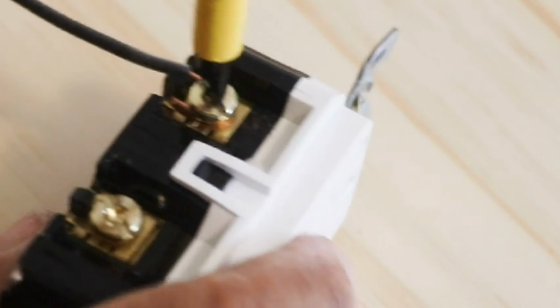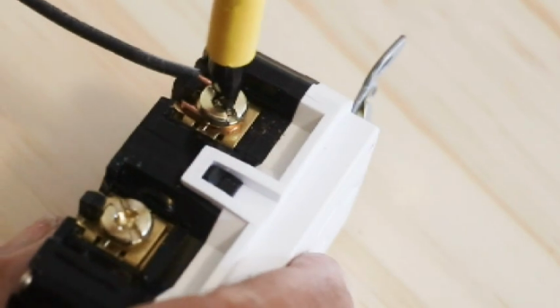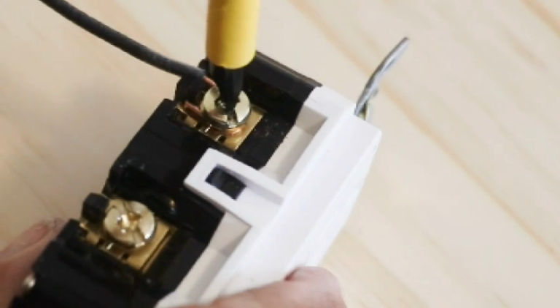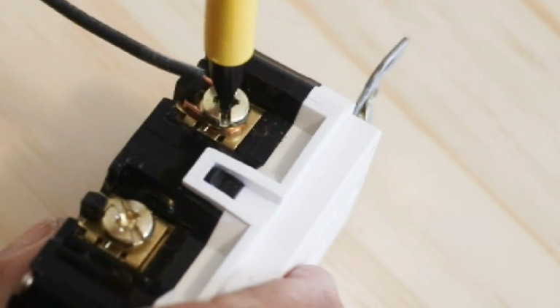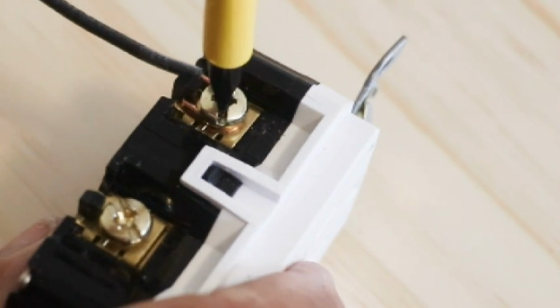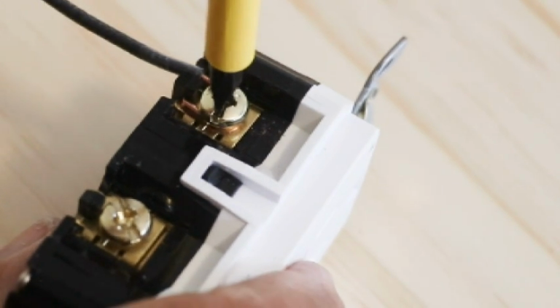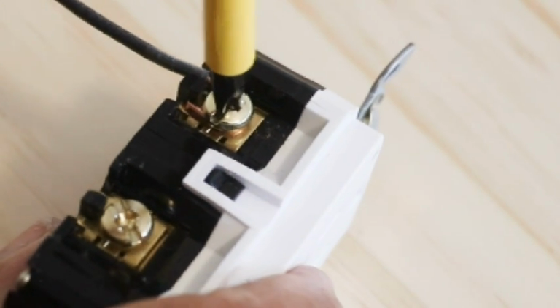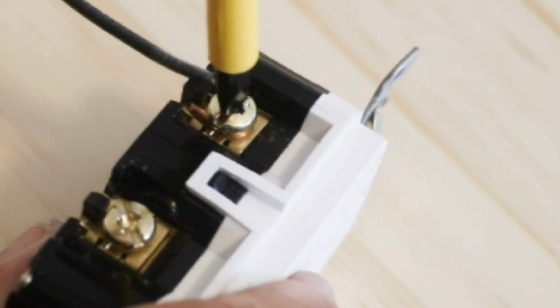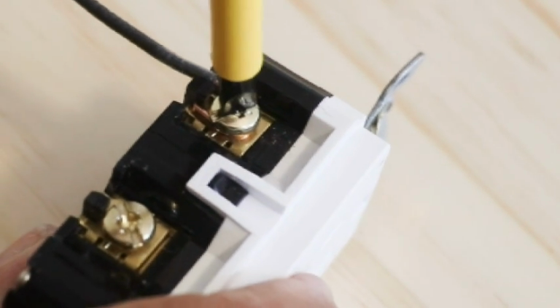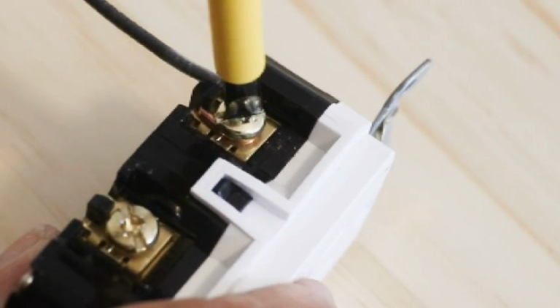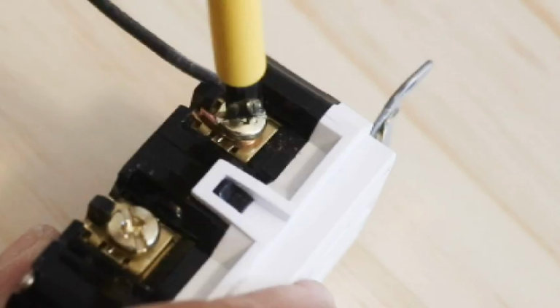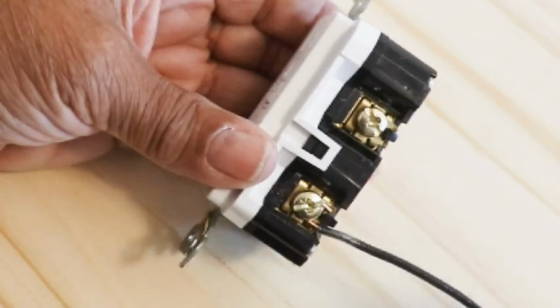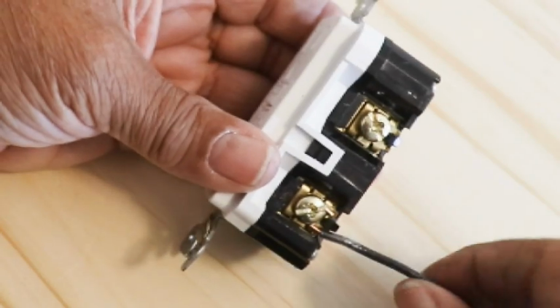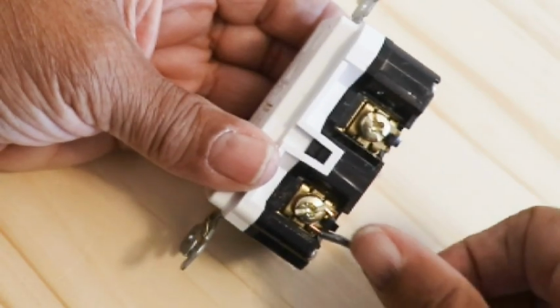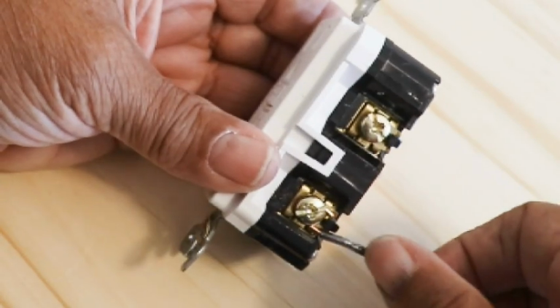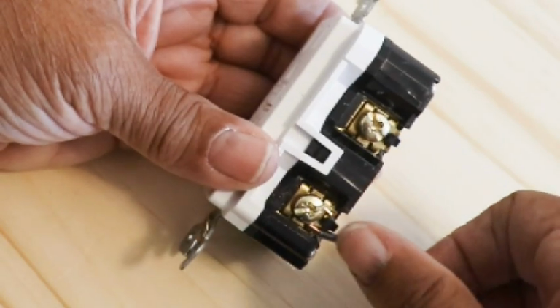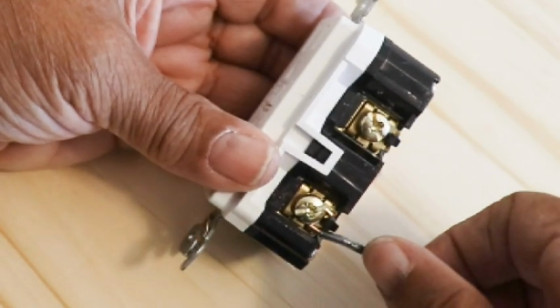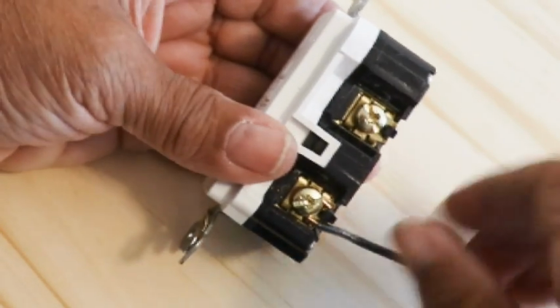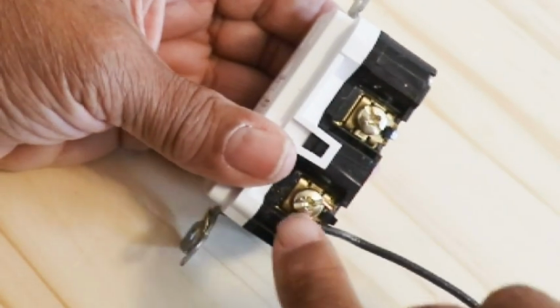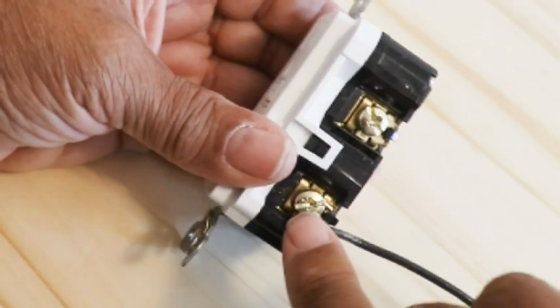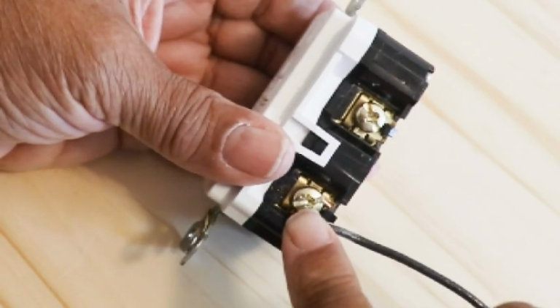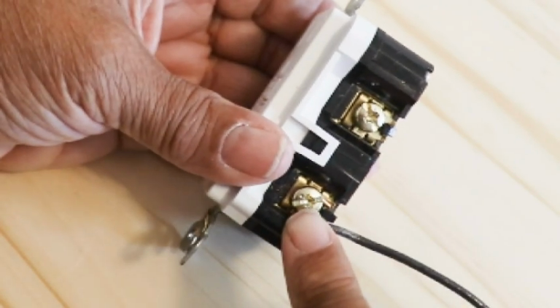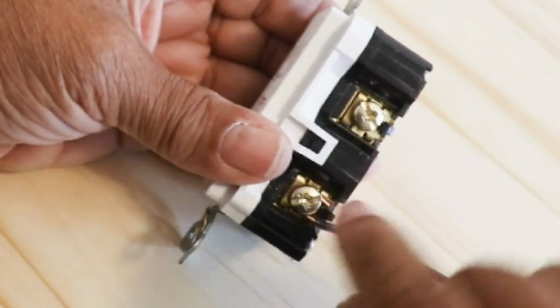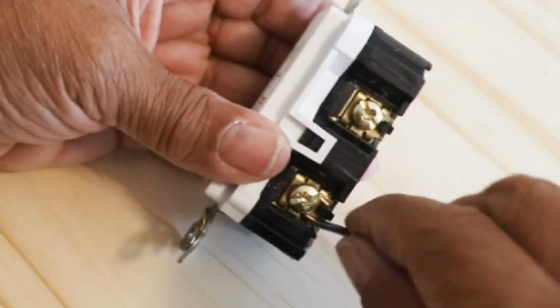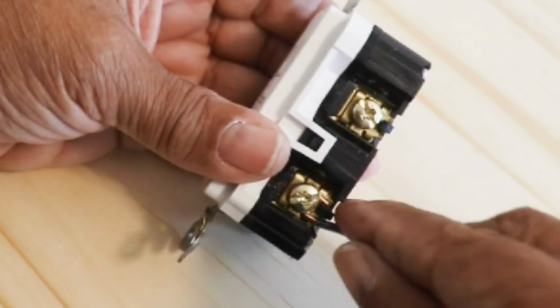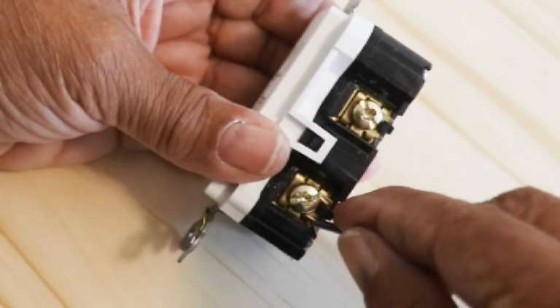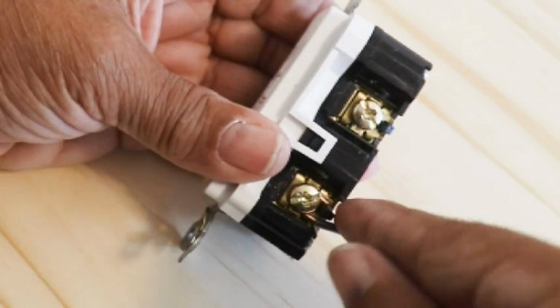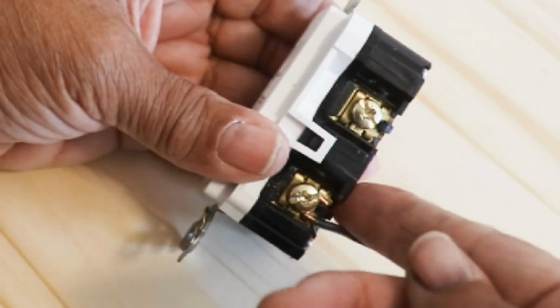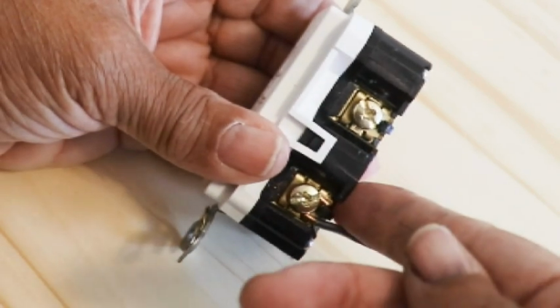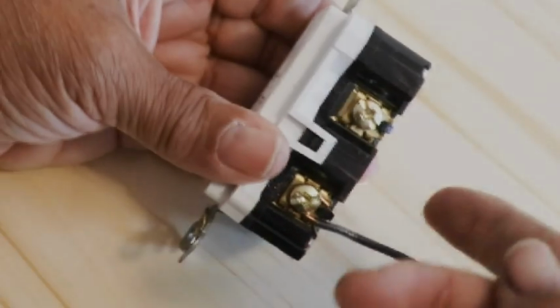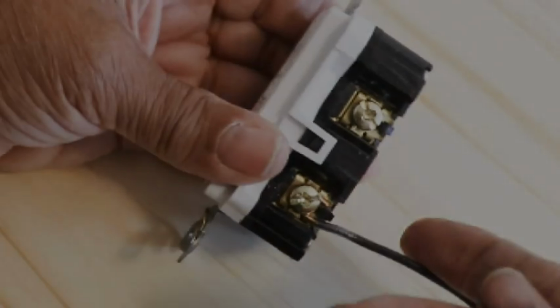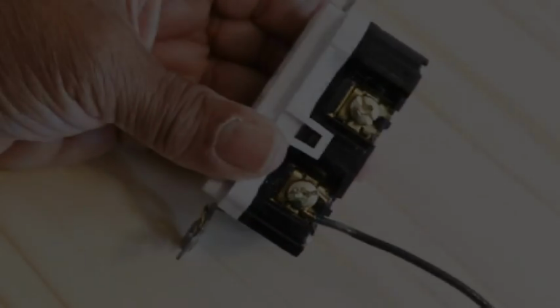Then take a screwdriver and tighten. This is really the way you want your copper wire to look — secured underneath the screw, no copper sticking out beyond the receptacle.